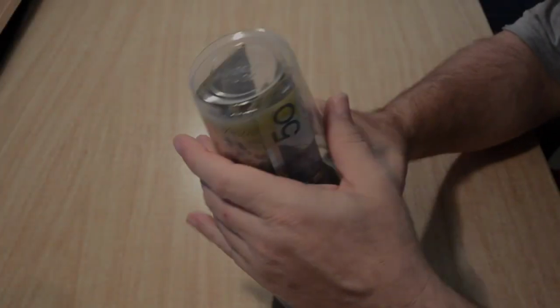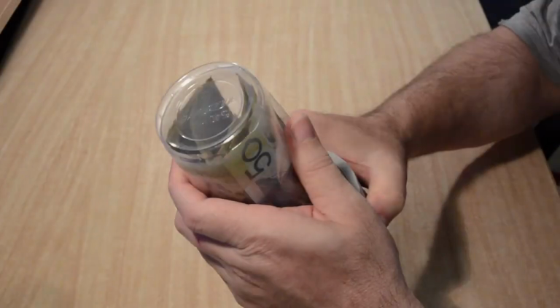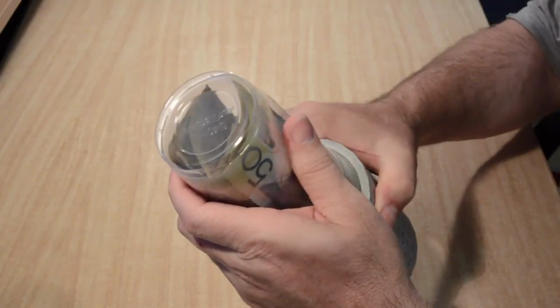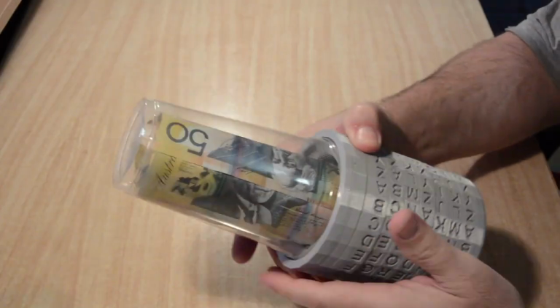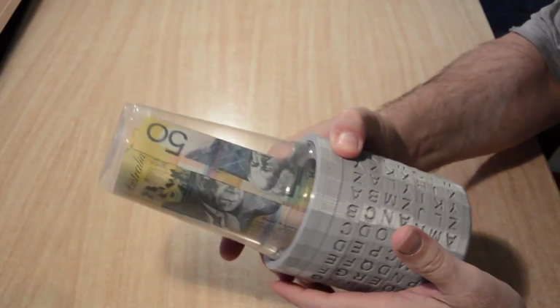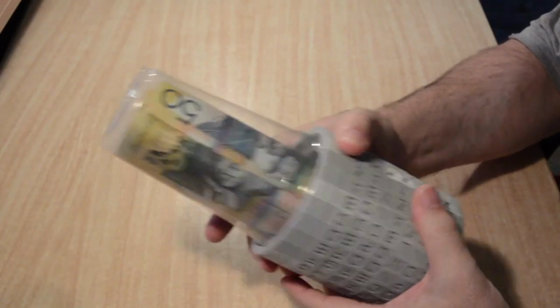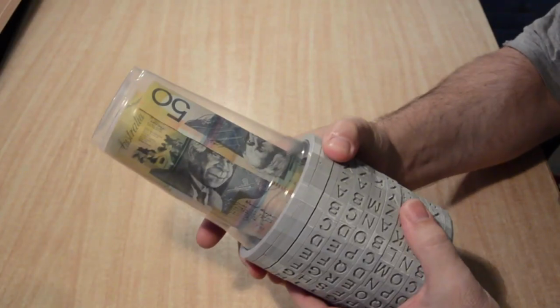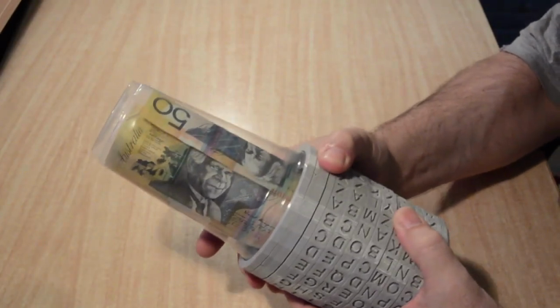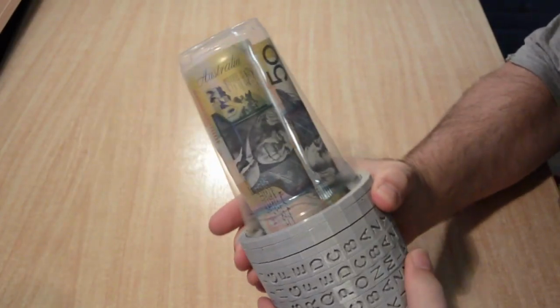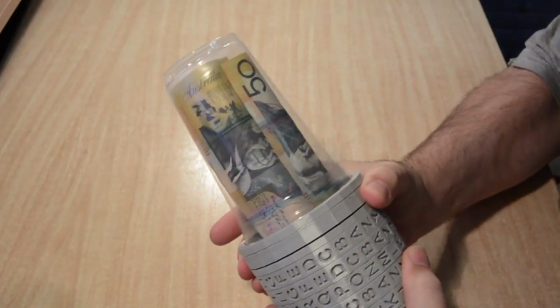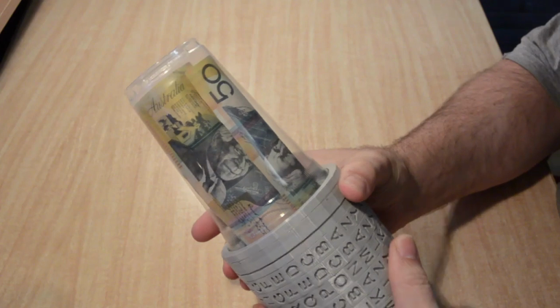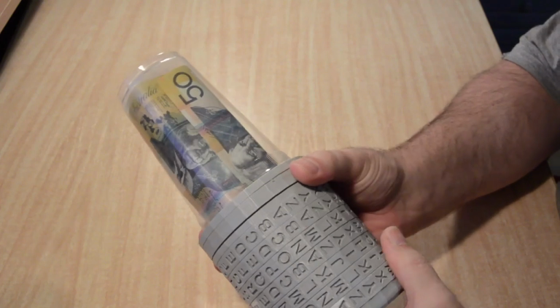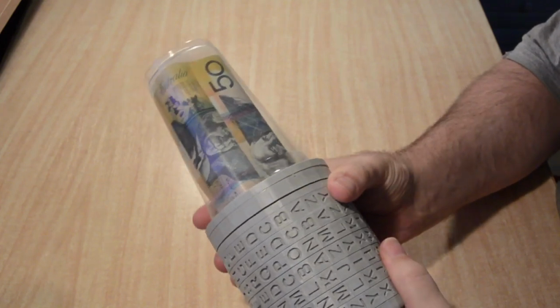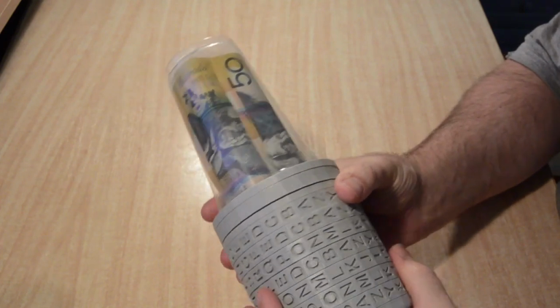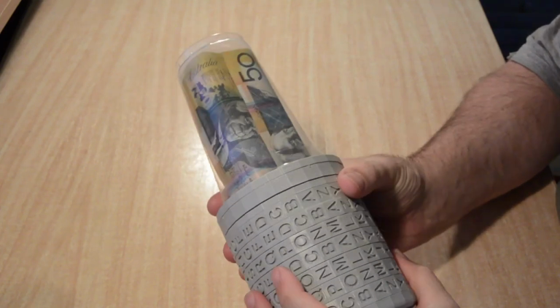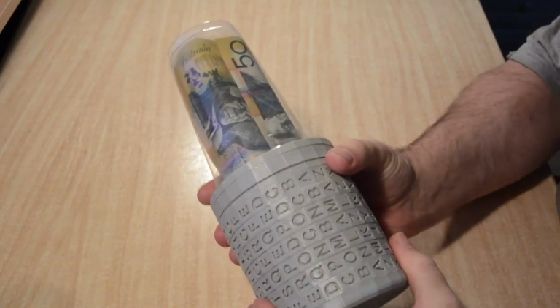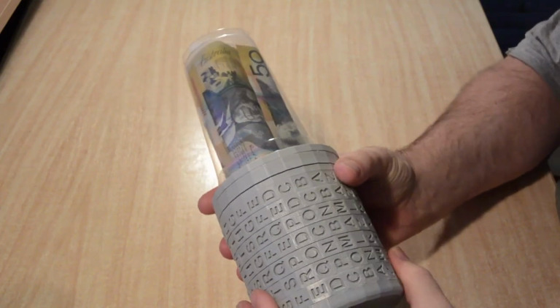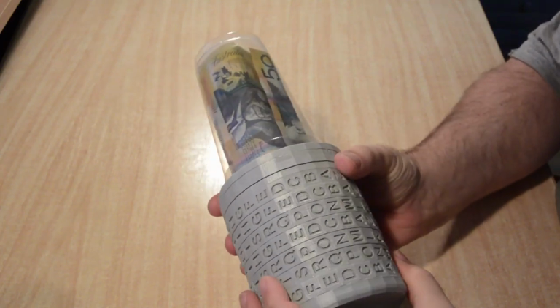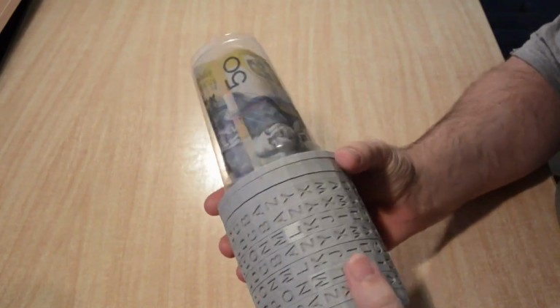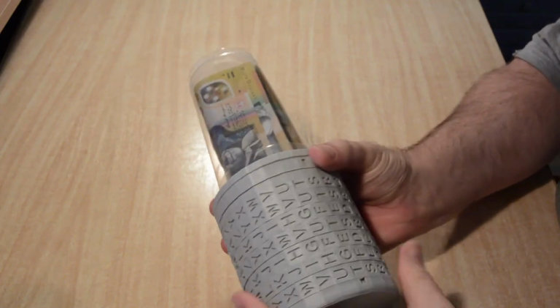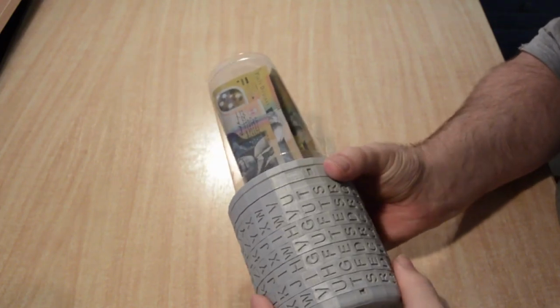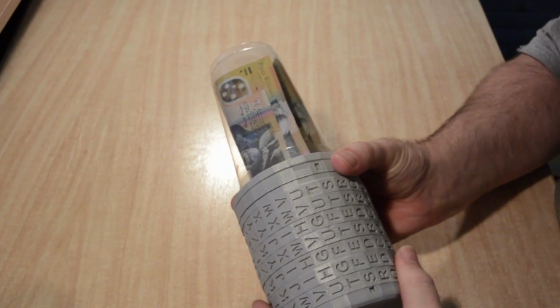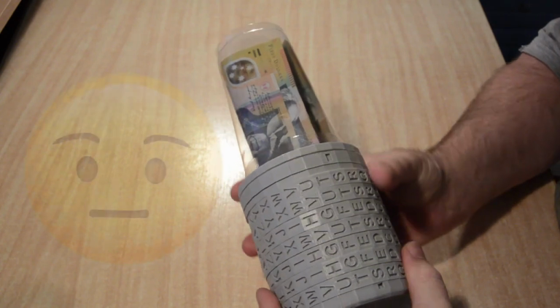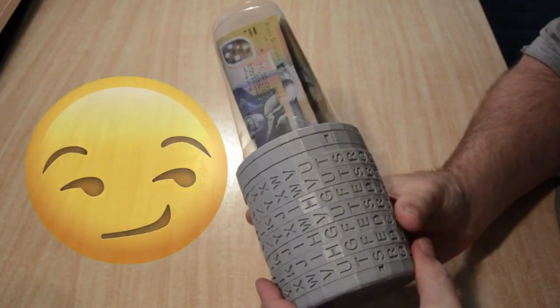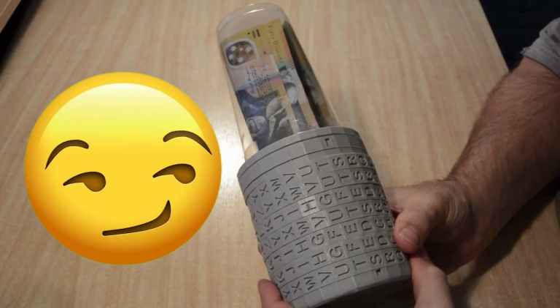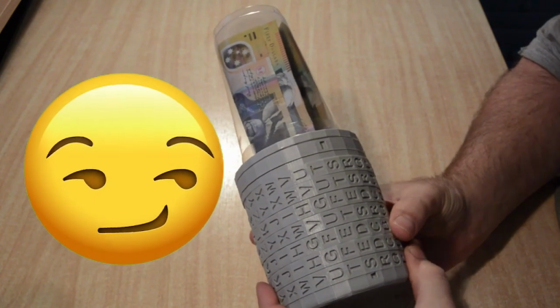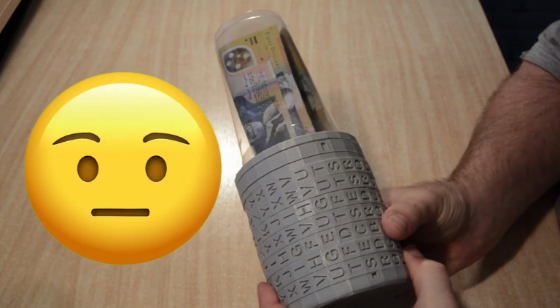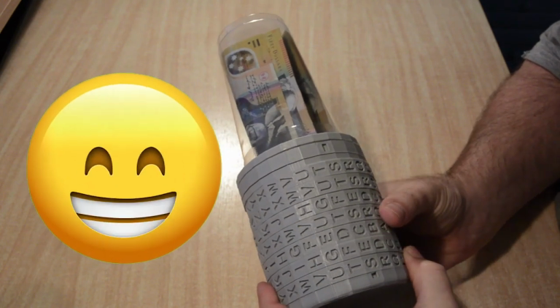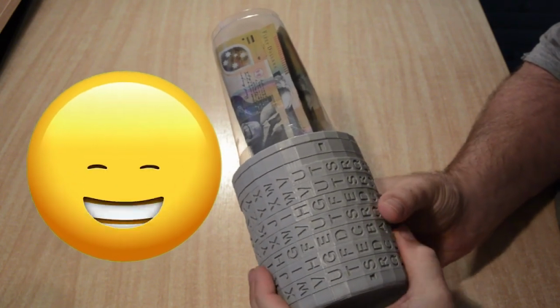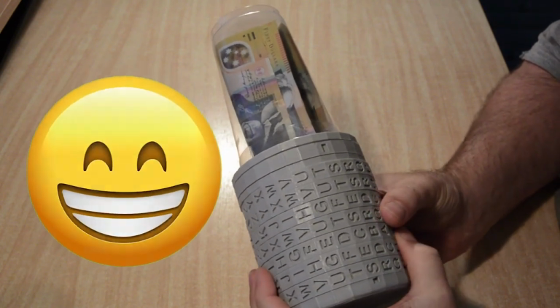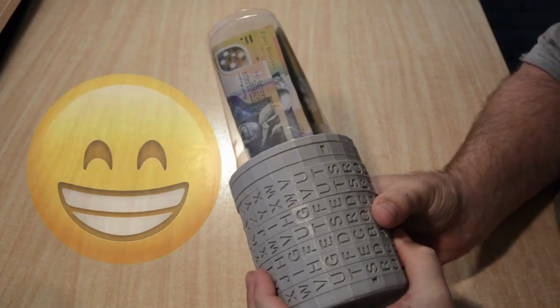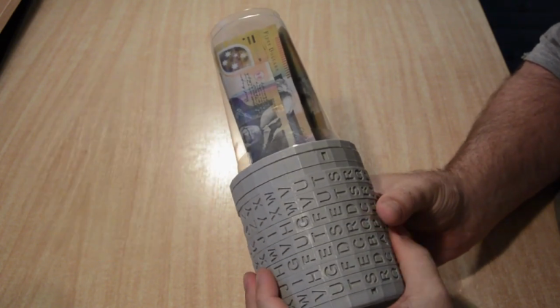To add incentive to persevere and work out the password, I modified the Cryptex so that one of the ends is transparent, so that the person getting the gift could see what is at stake, which adds to the fun — or perhaps the frustration — which can also be fun, but for the gift giver.